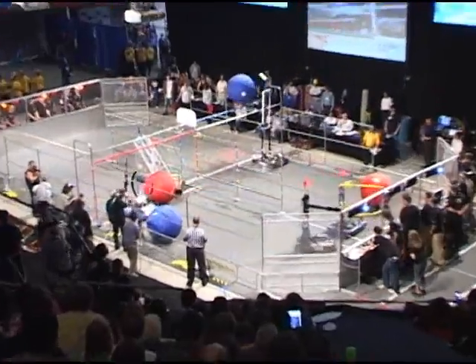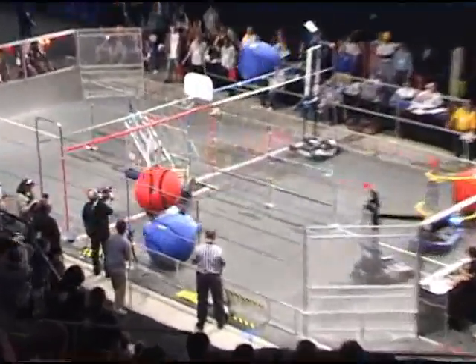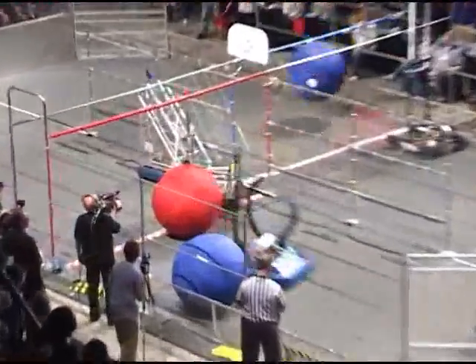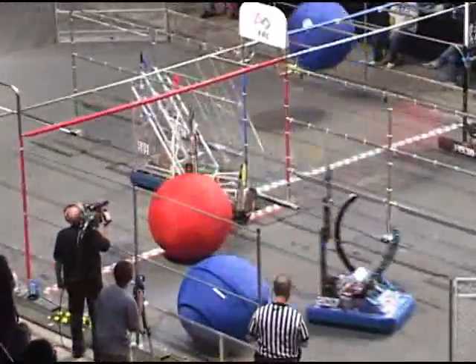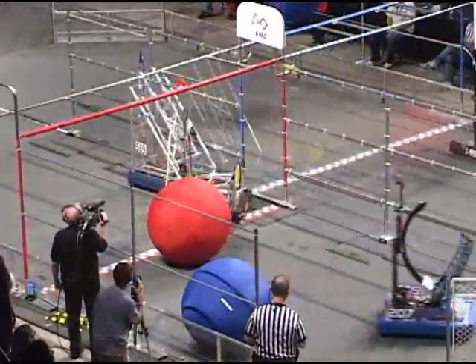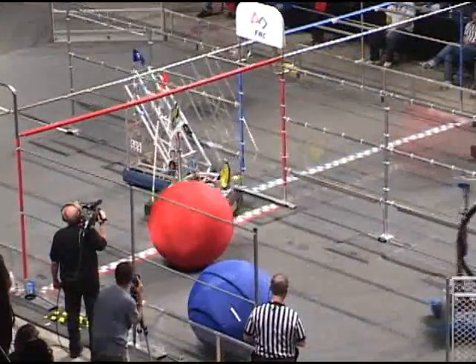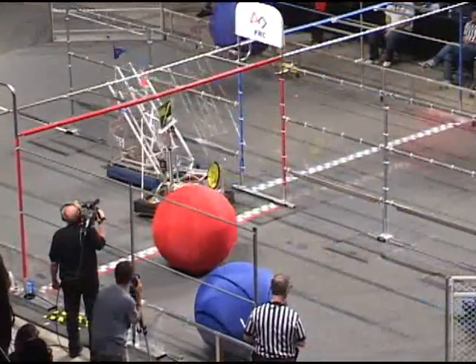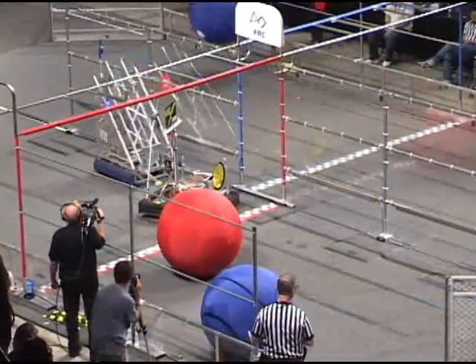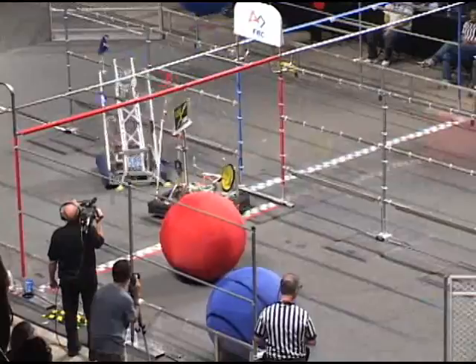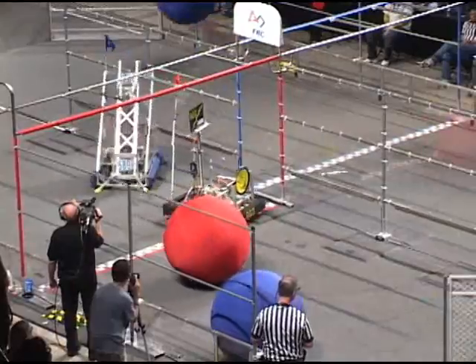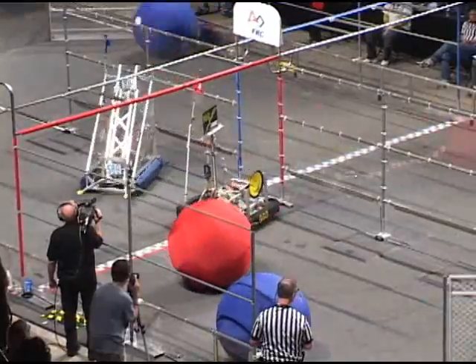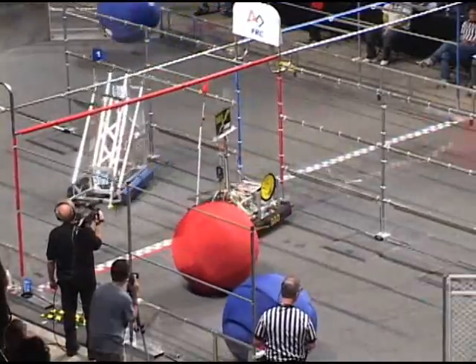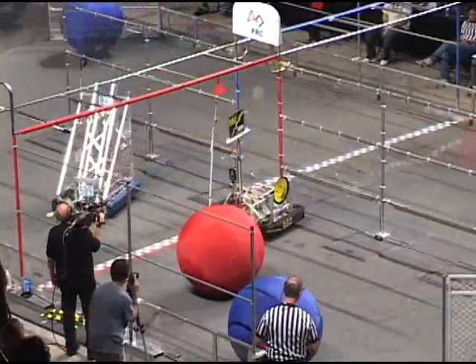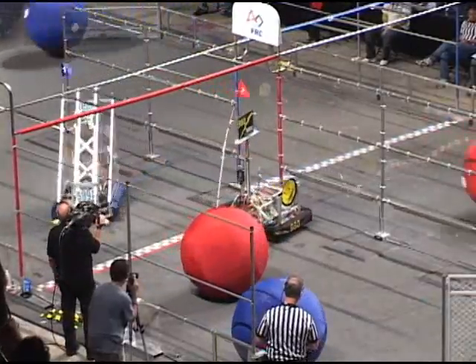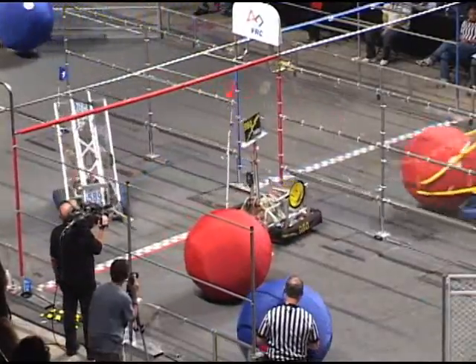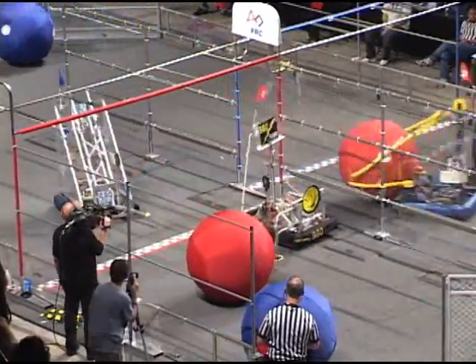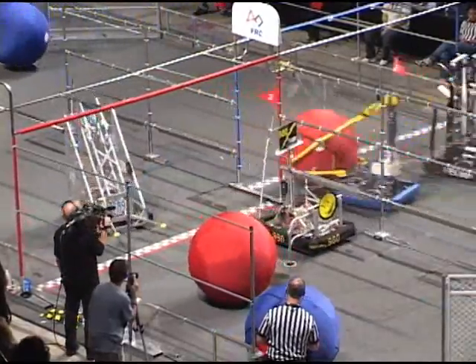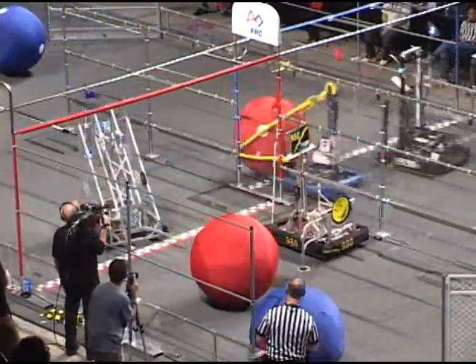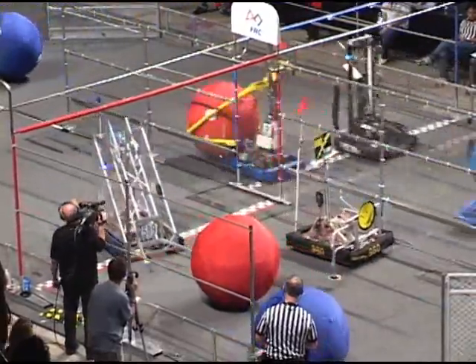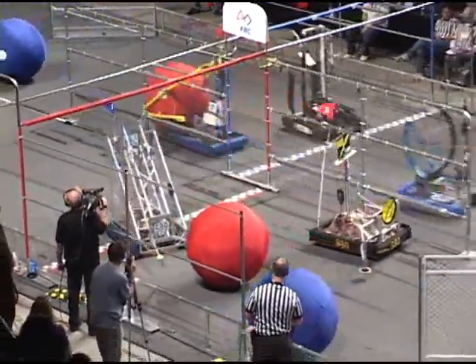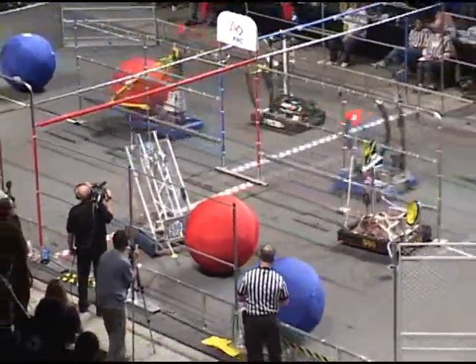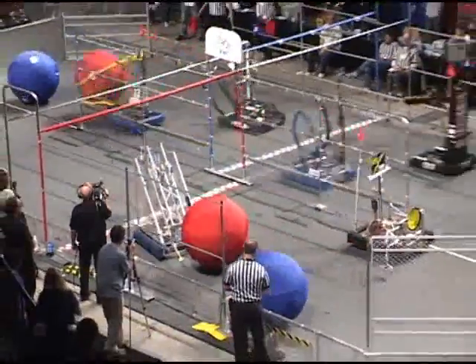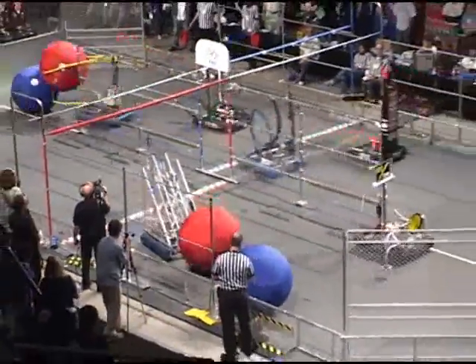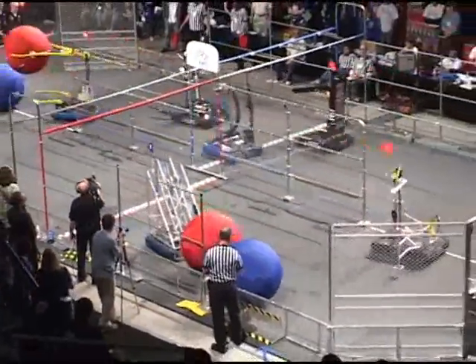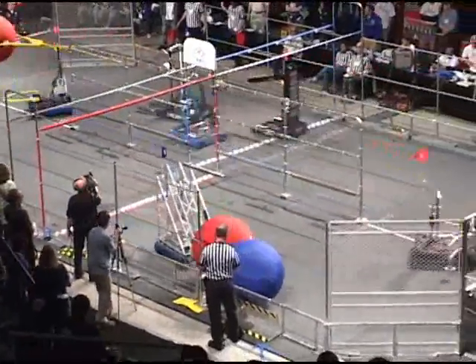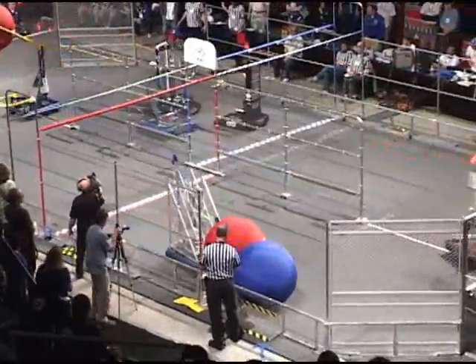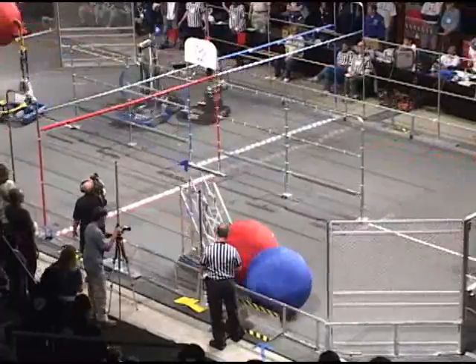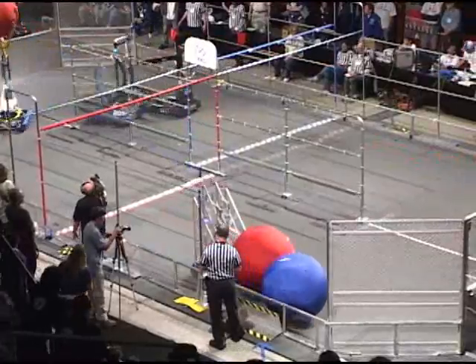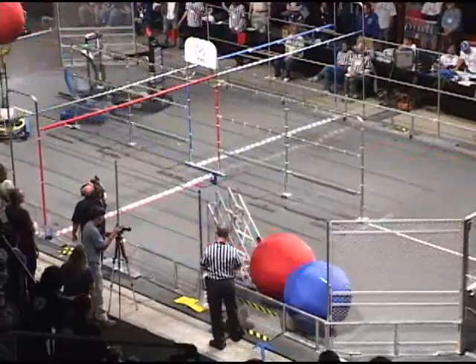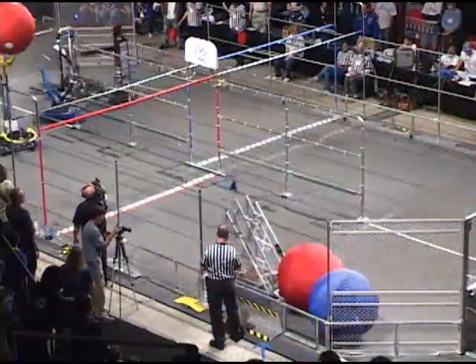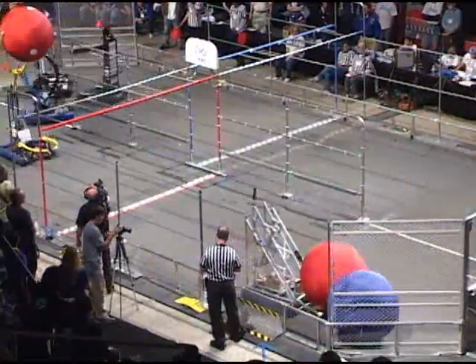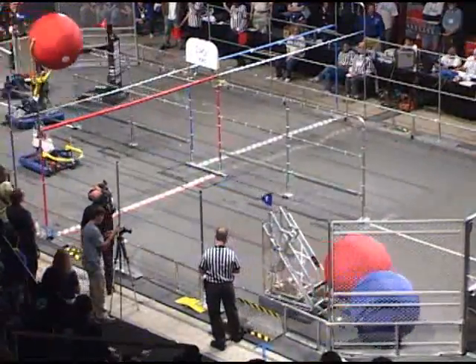And now 15-38, hurtling their robot right at the line down there. Here comes the BeachBot again. 35 seconds remaining.